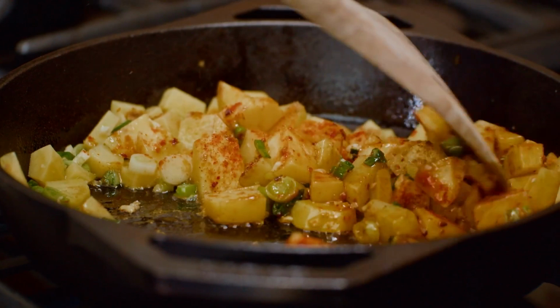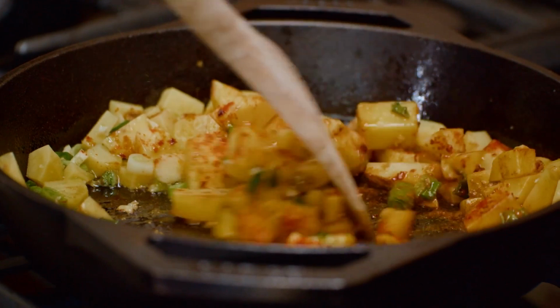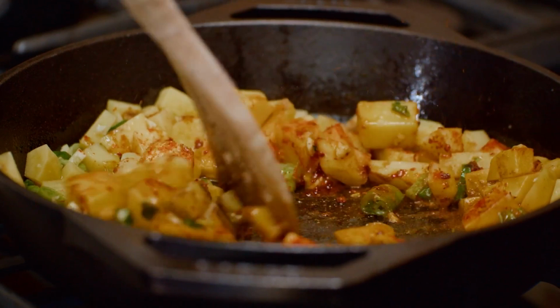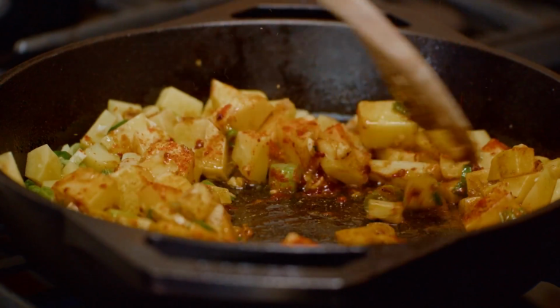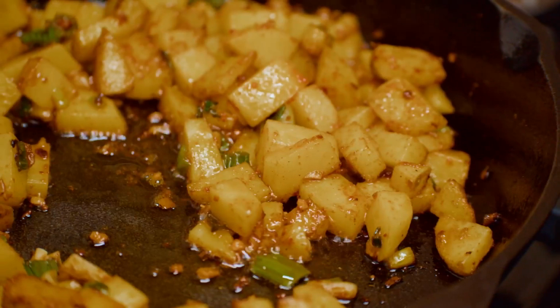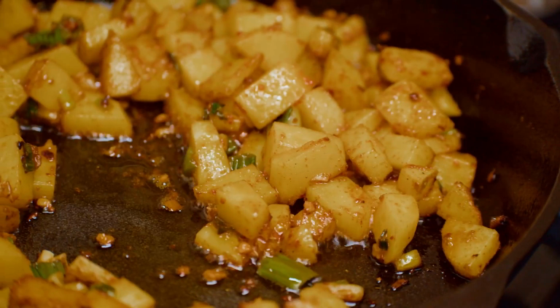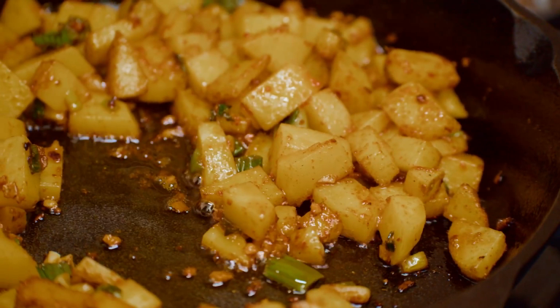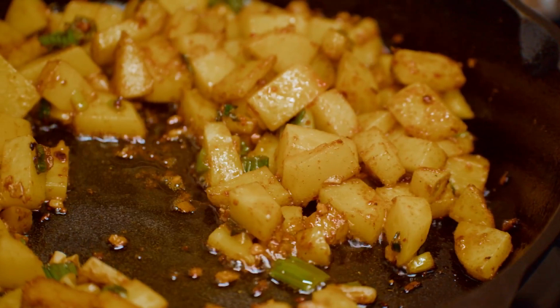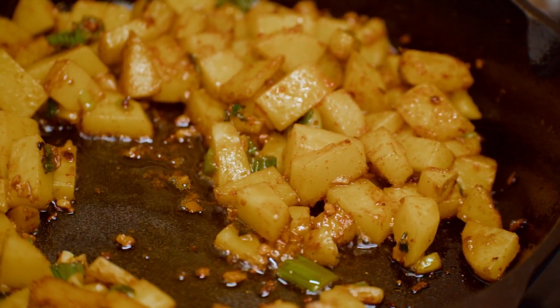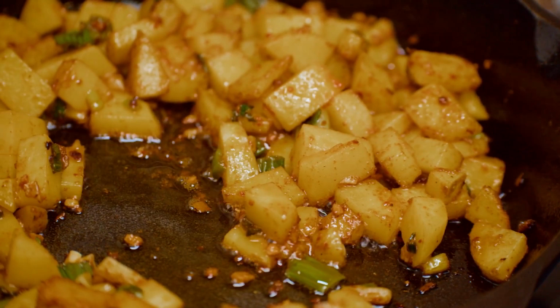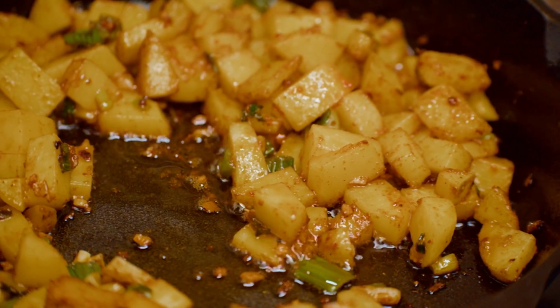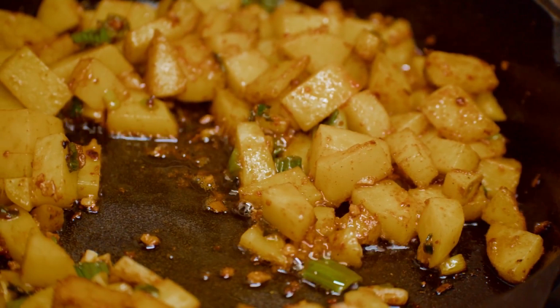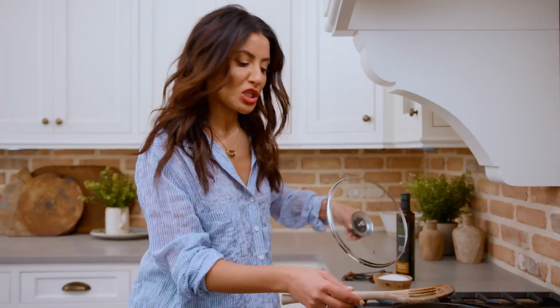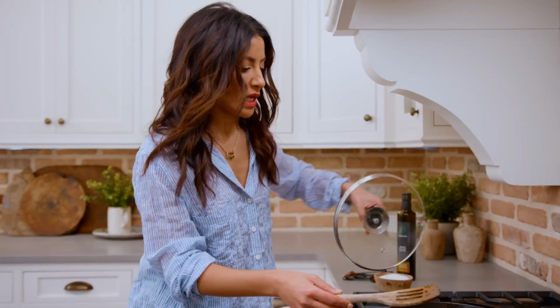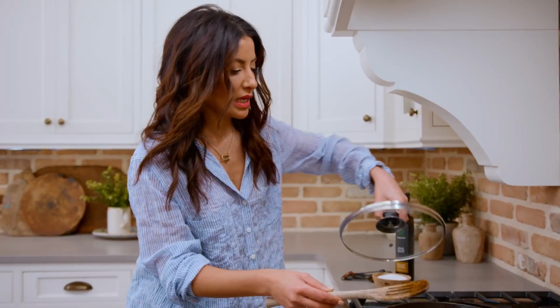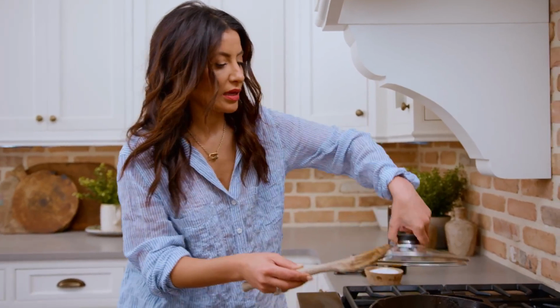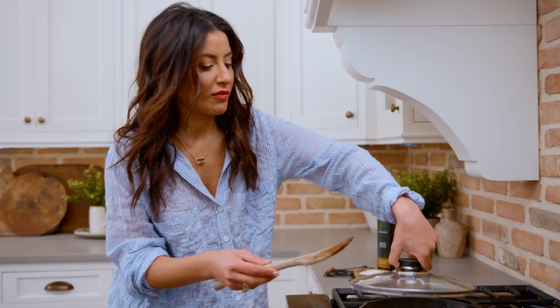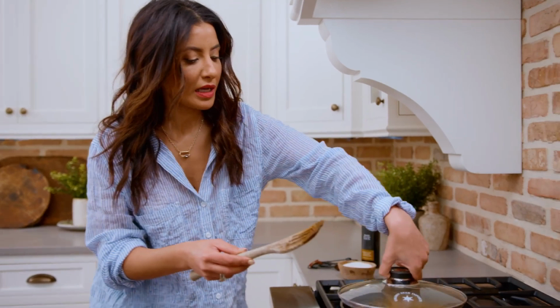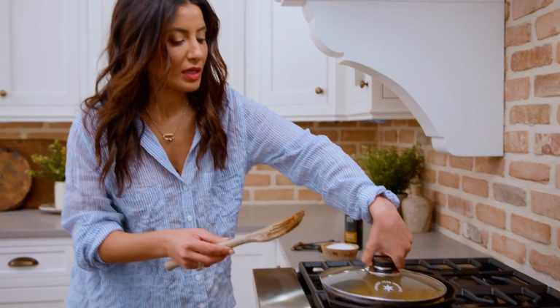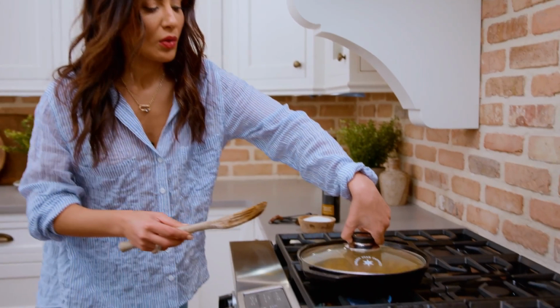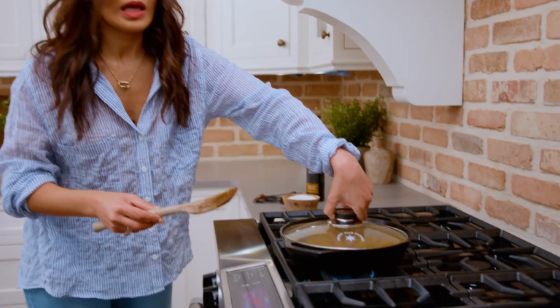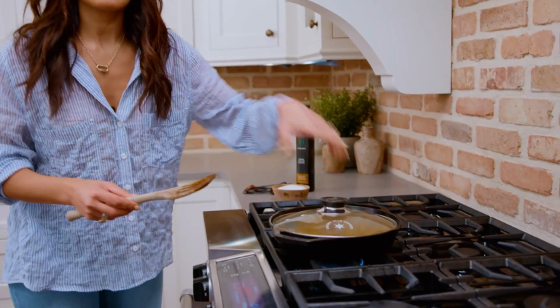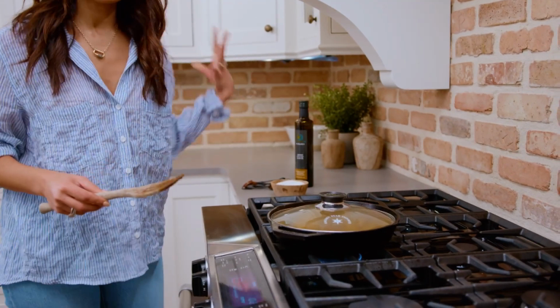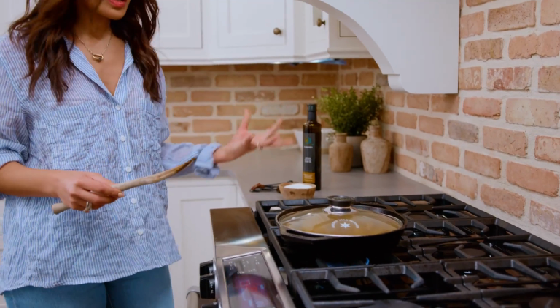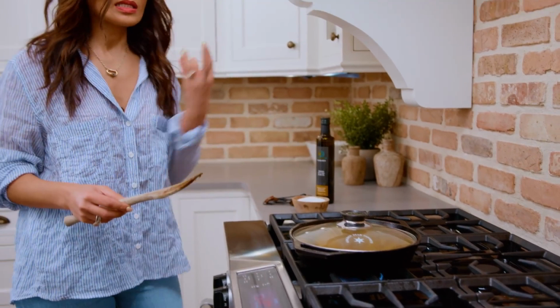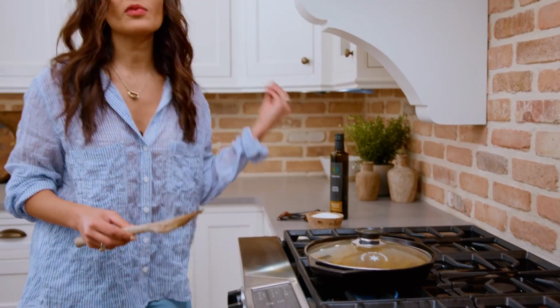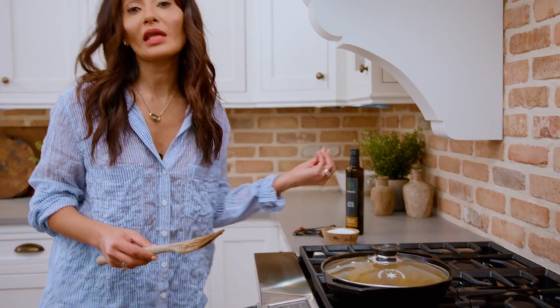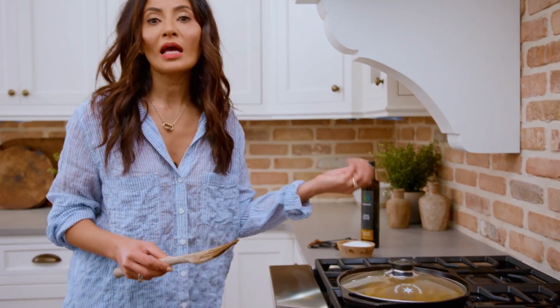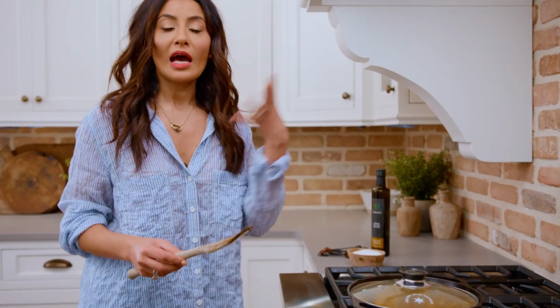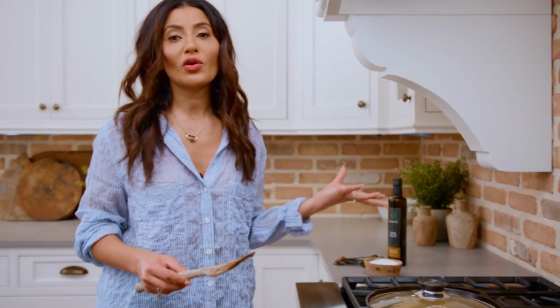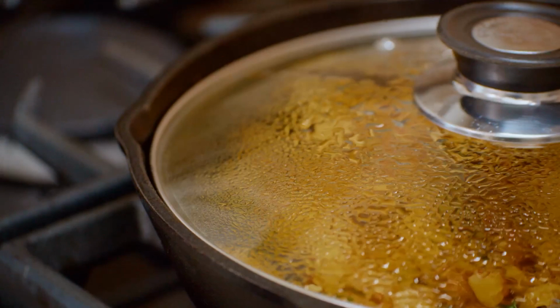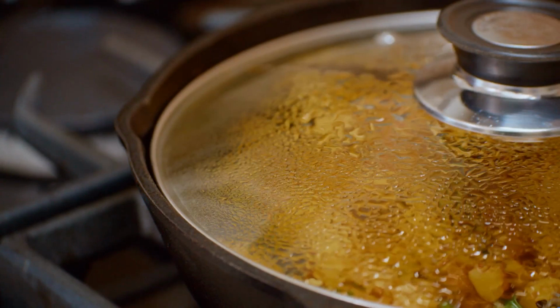Let it cook for five to ten minutes, turning it to low to medium-ish heat. Then covering it will allow the potatoes to steam from within and cook real well.